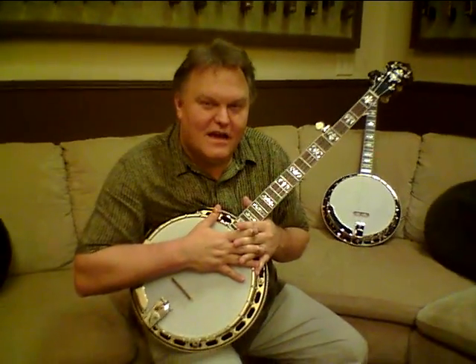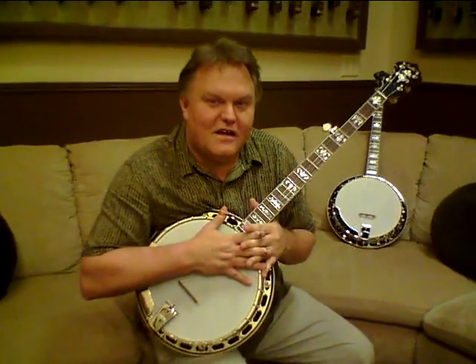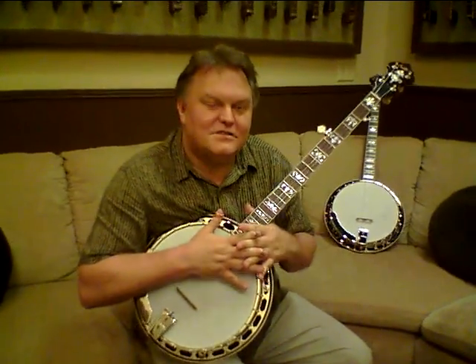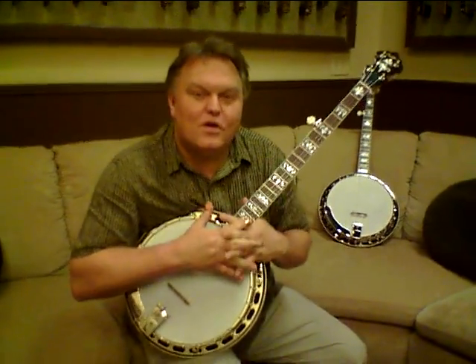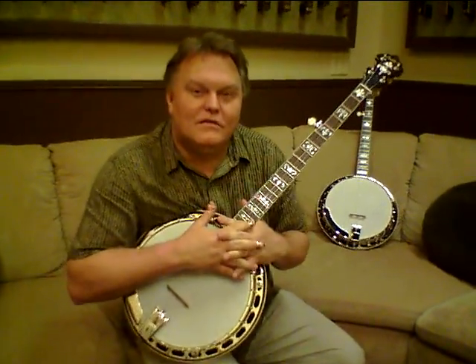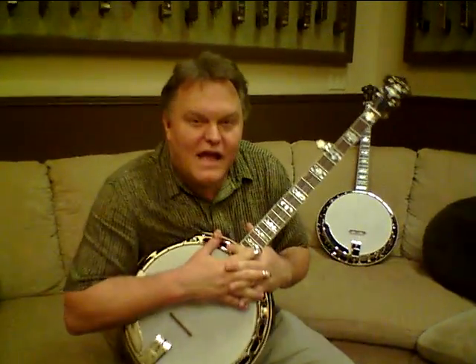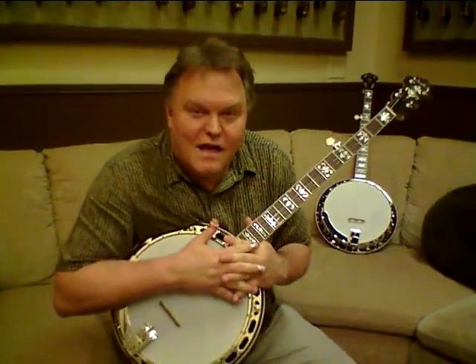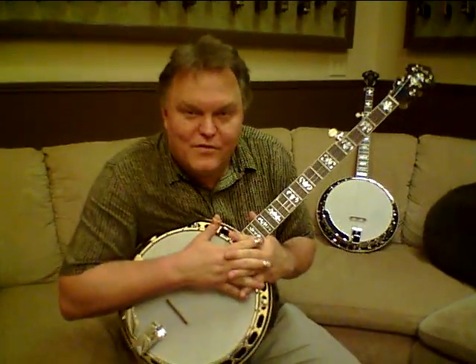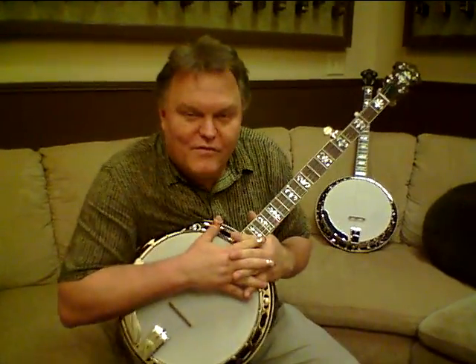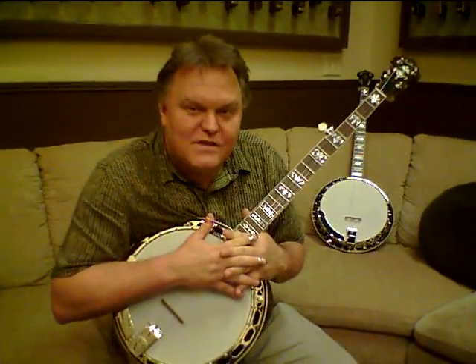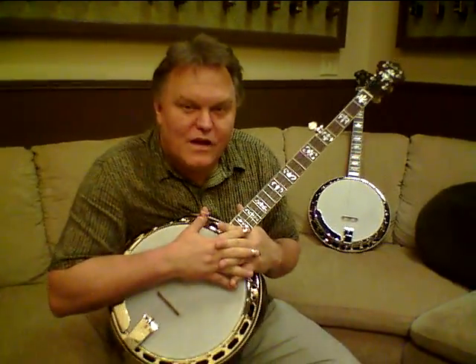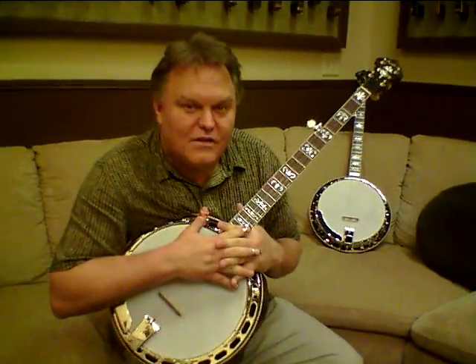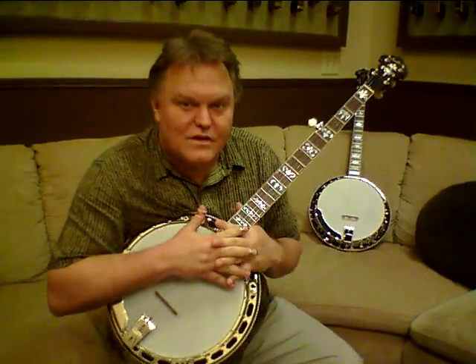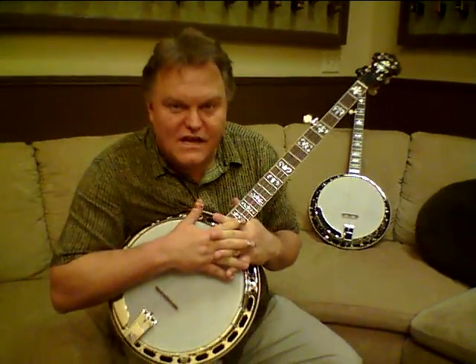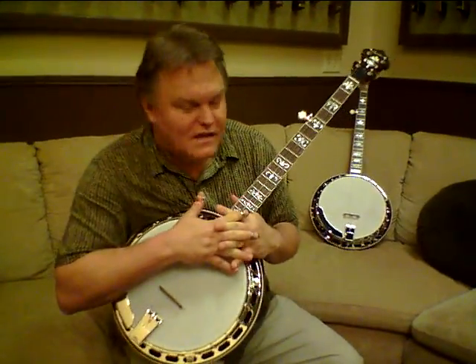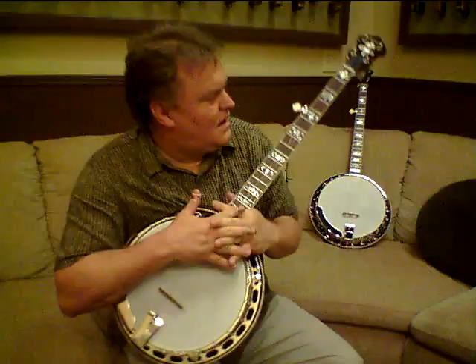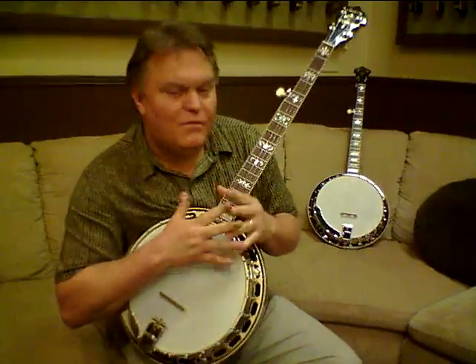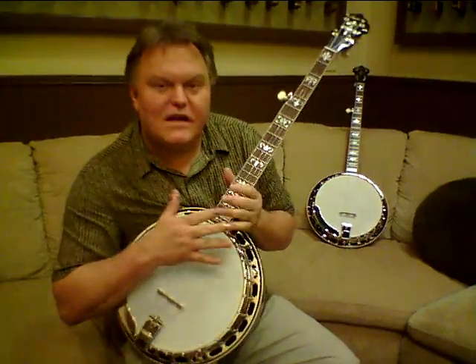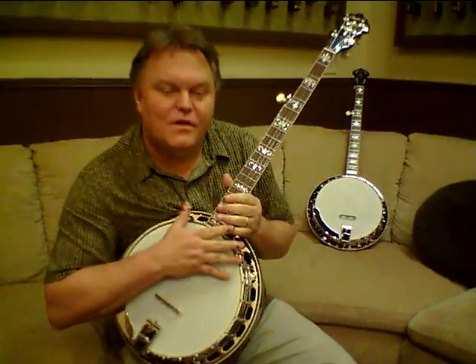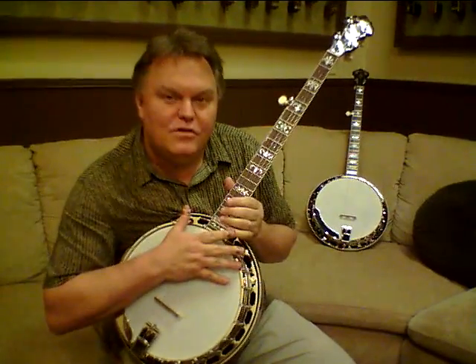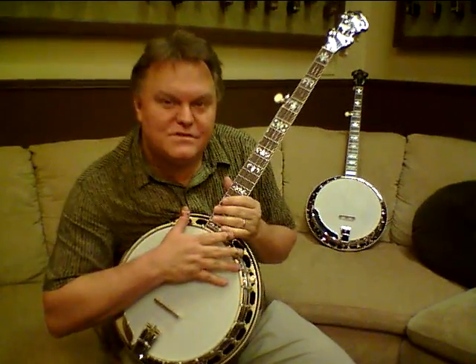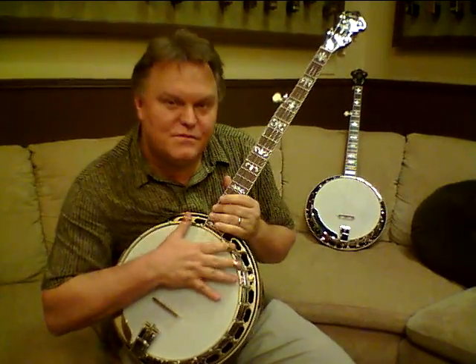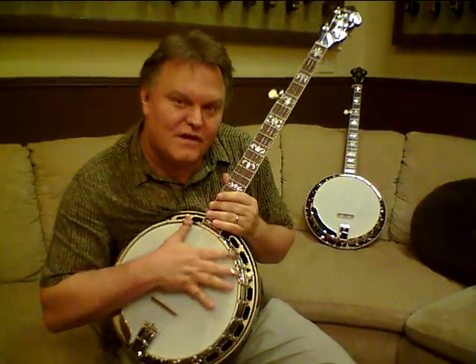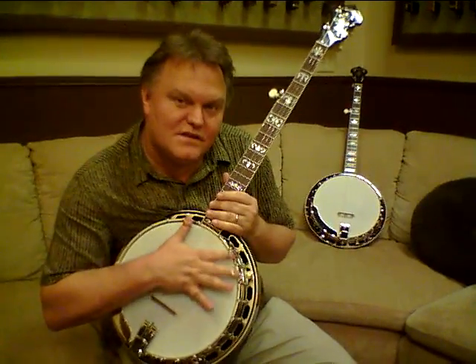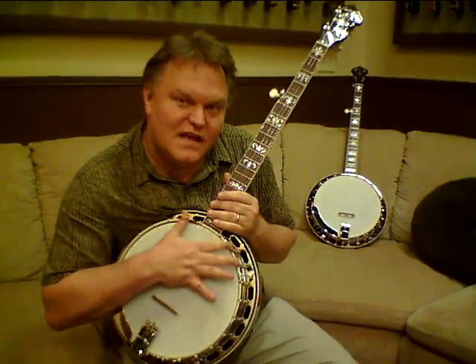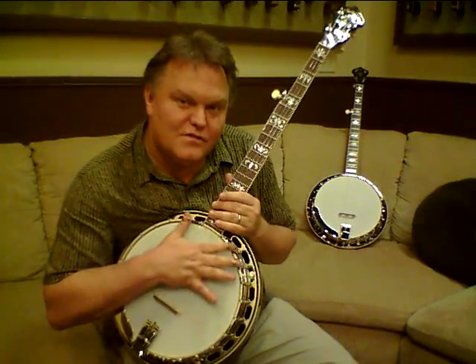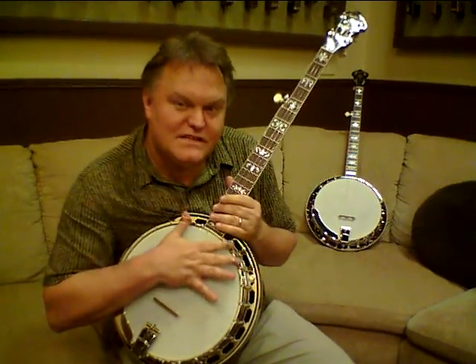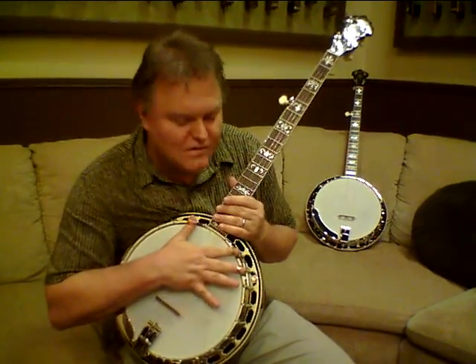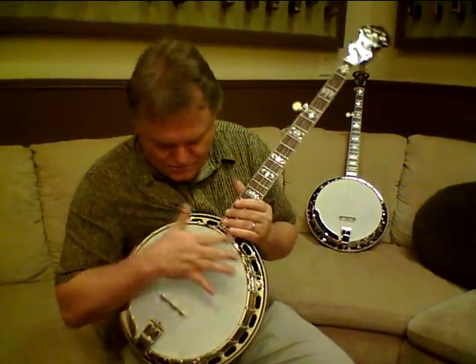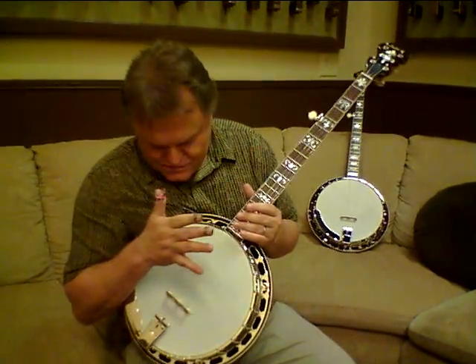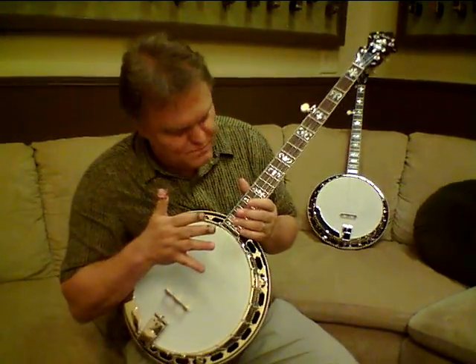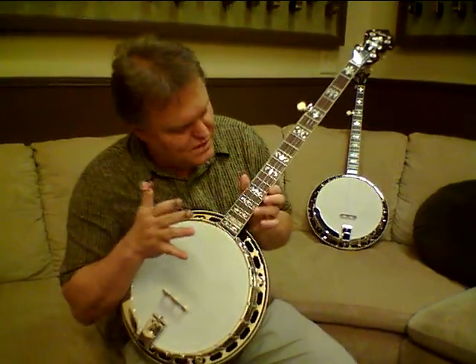Hey there, it's Merle and I'm with Sullivan Banjo Company in Louisville, Kentucky. We've got a couple of new banjos that we're getting ready to send out to our dealer and I wanted to show them to you.